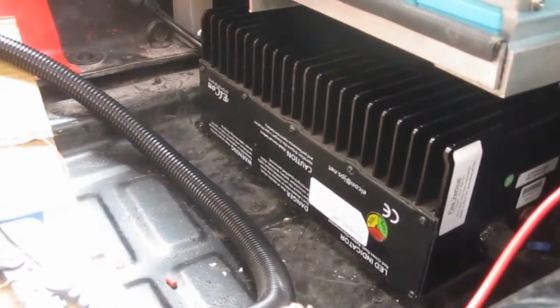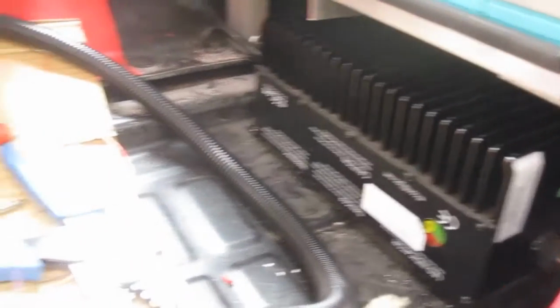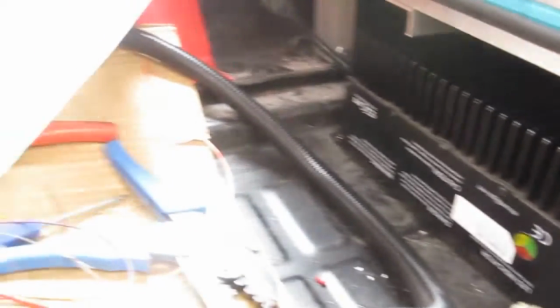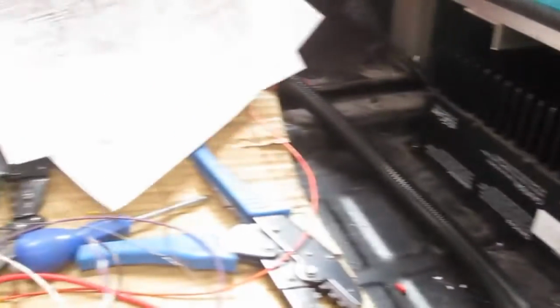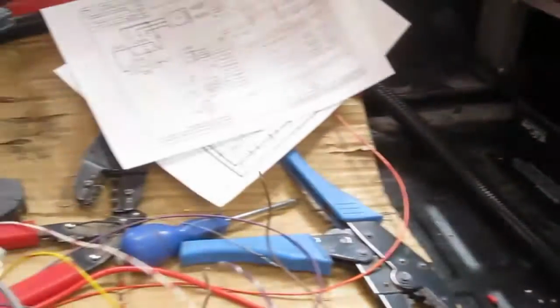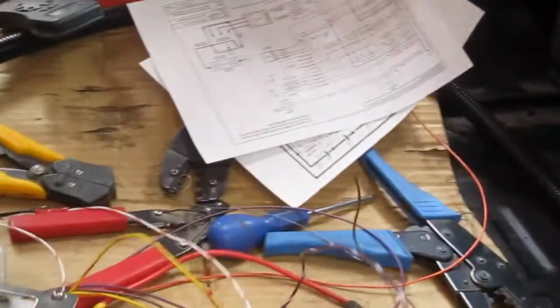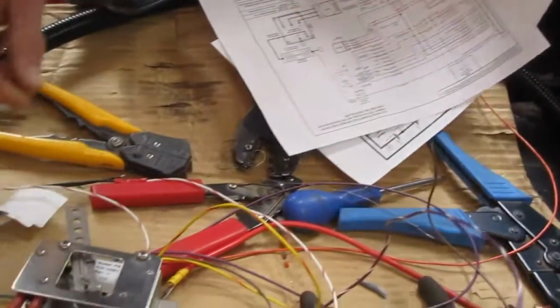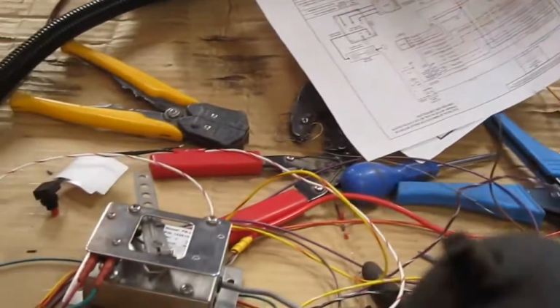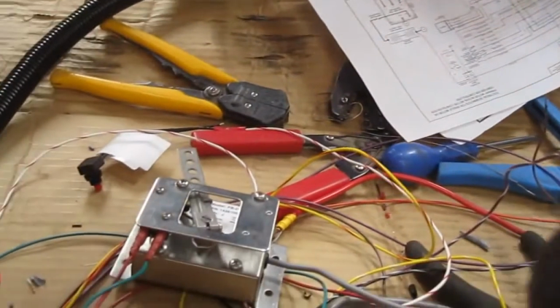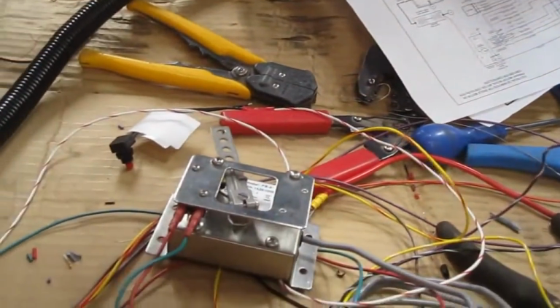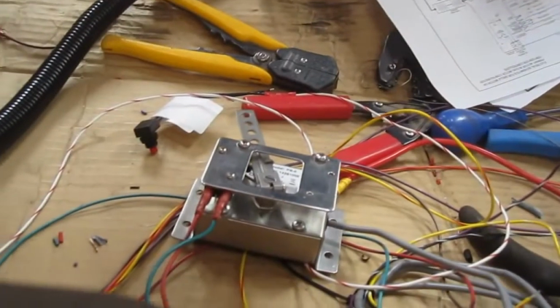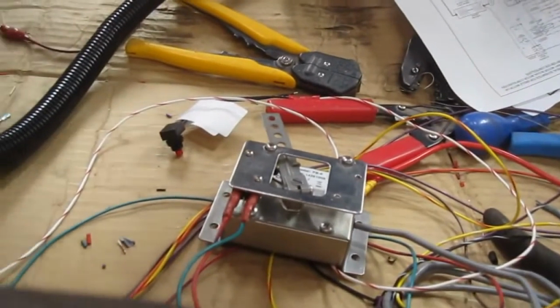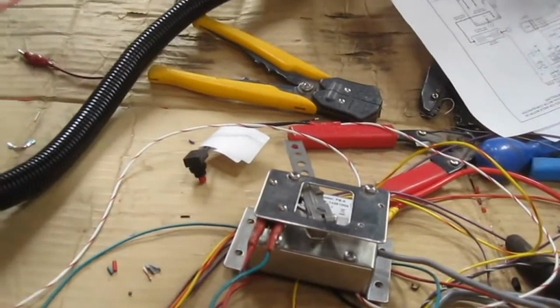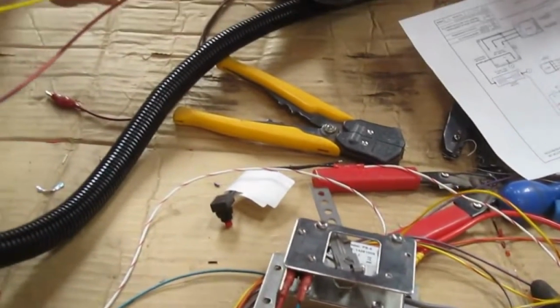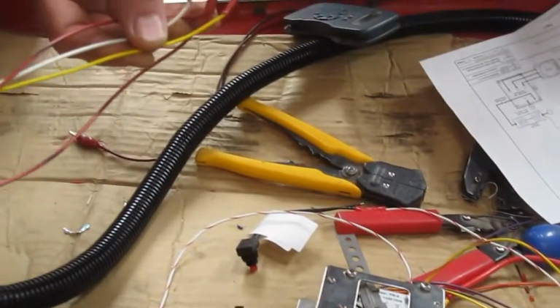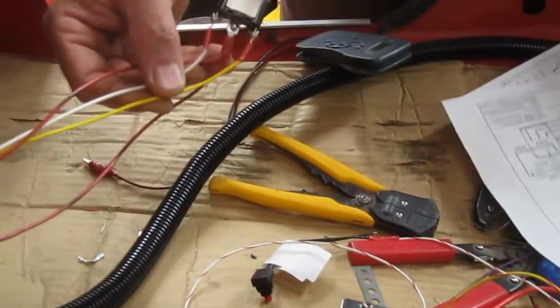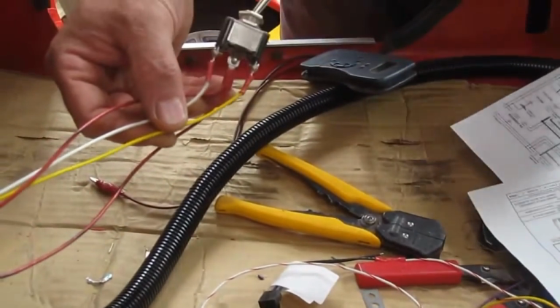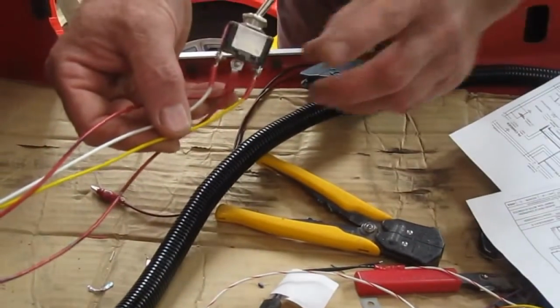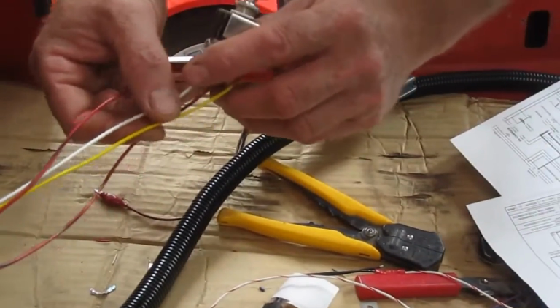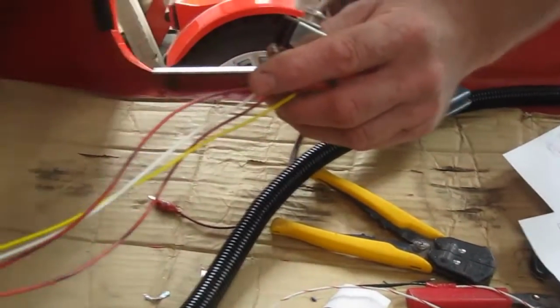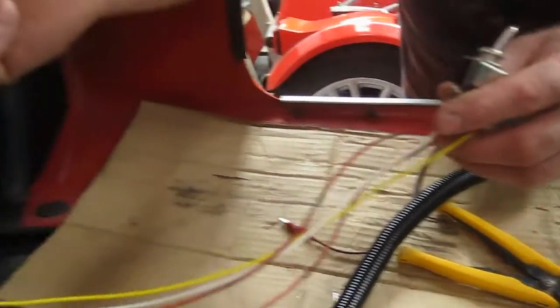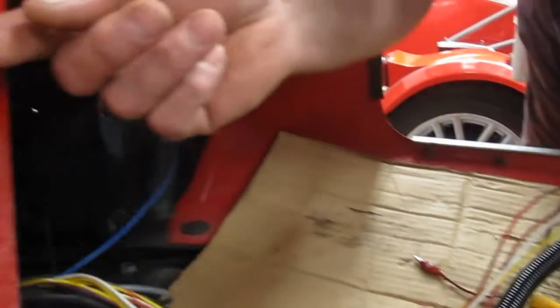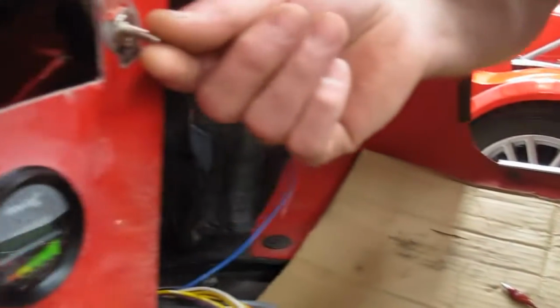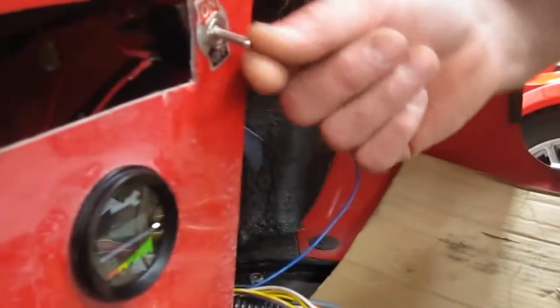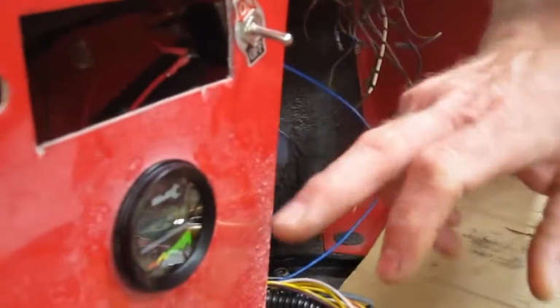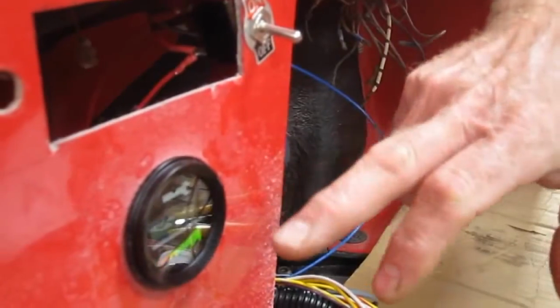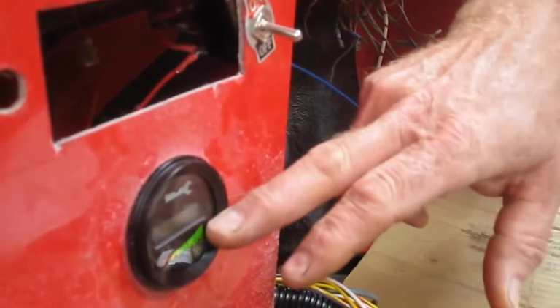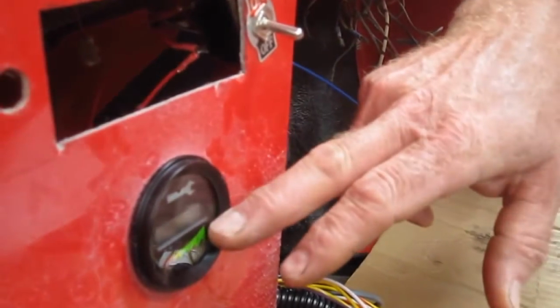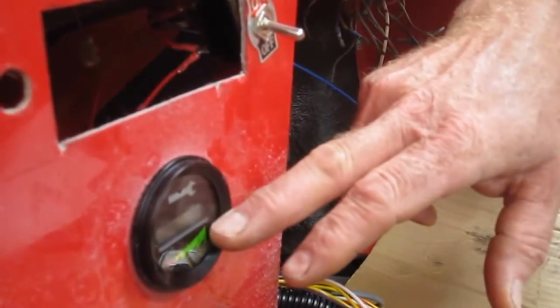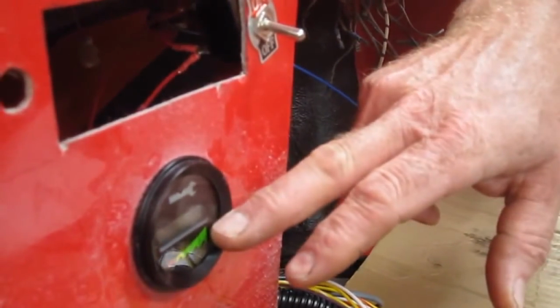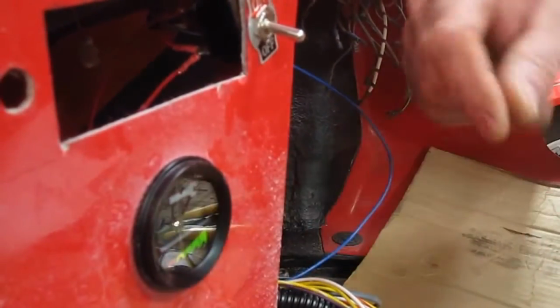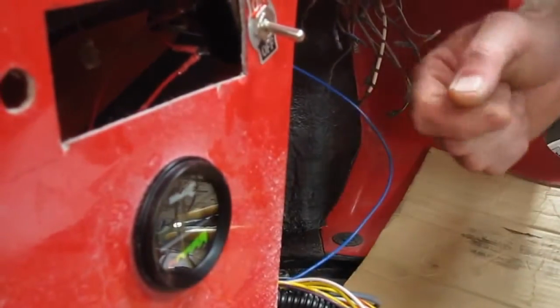Here we have the speed controller, and we've temporarily wired up the forward/reverse switch and the mains-on switch, along with a display unit to tell us what's happening on the whole thing.